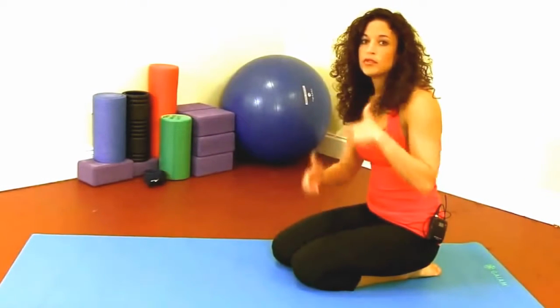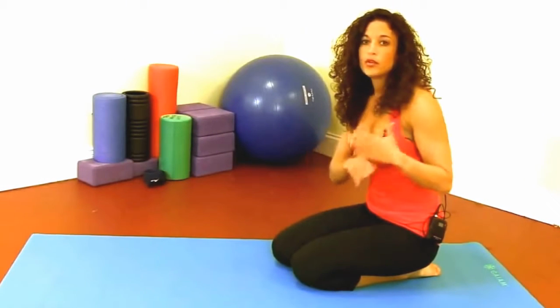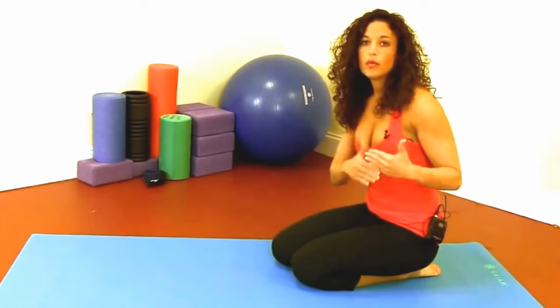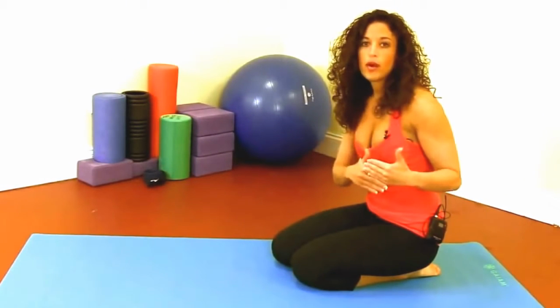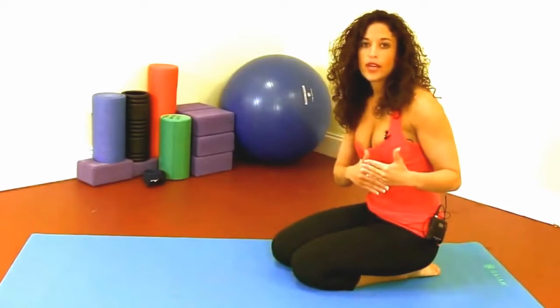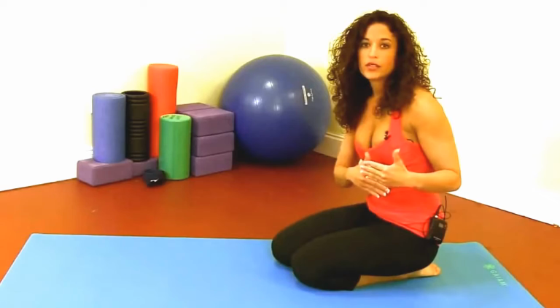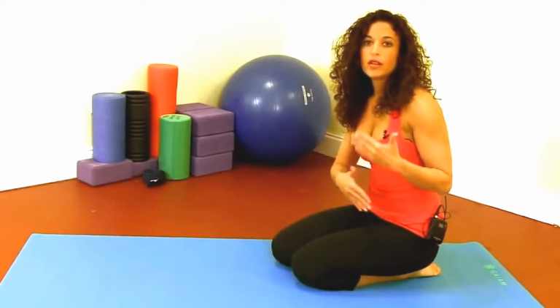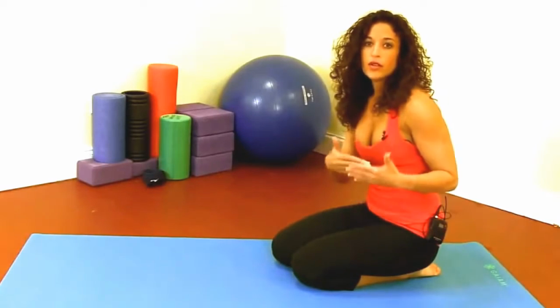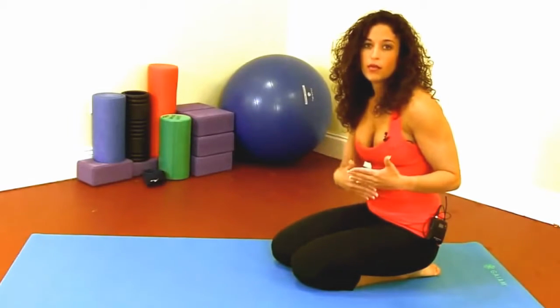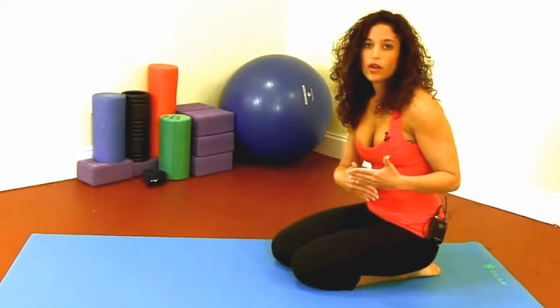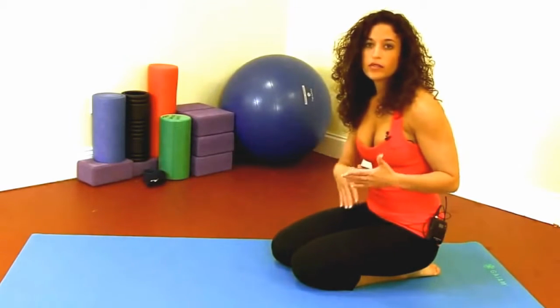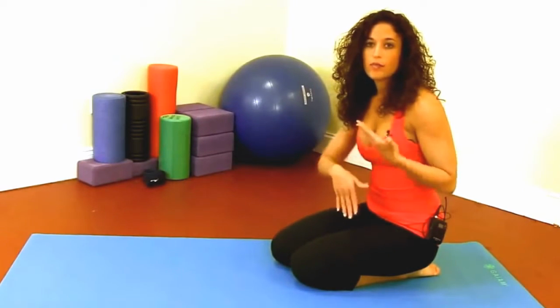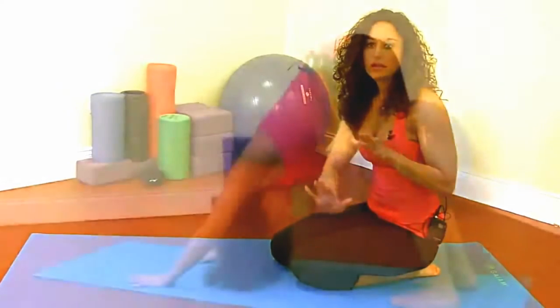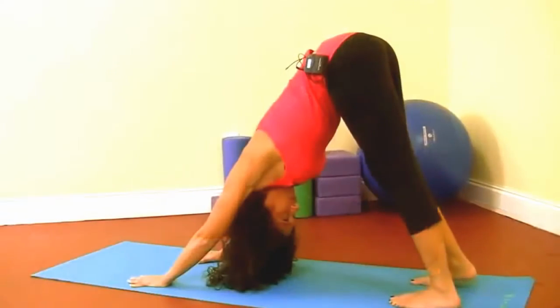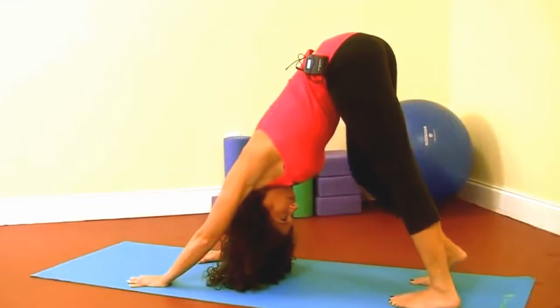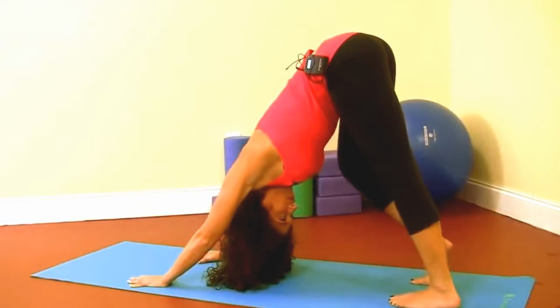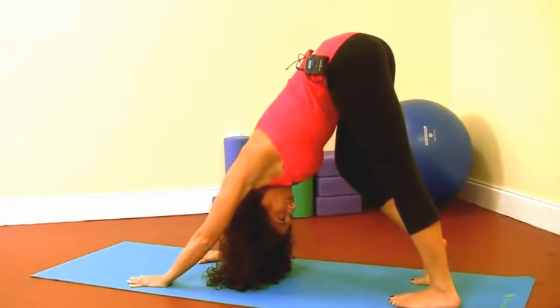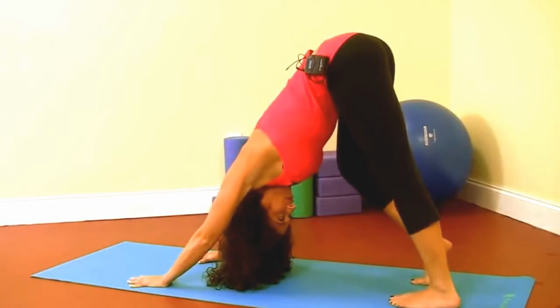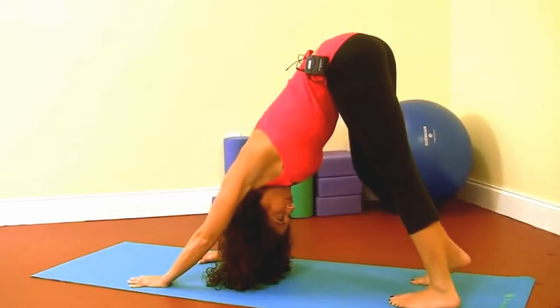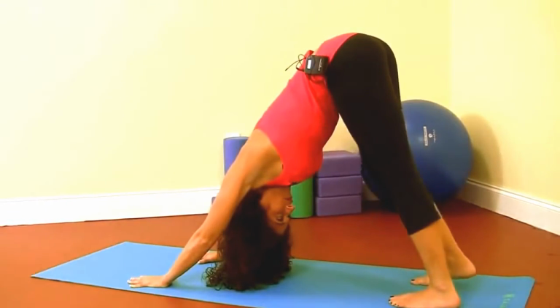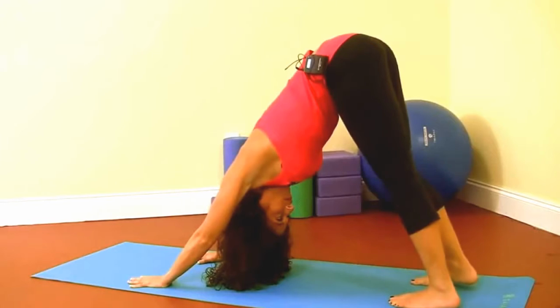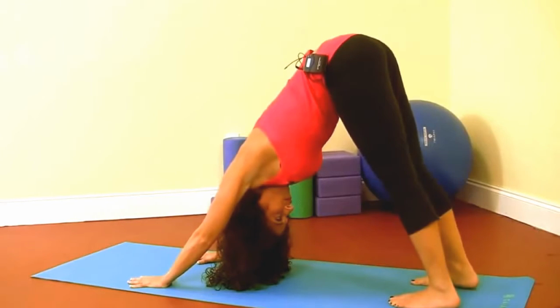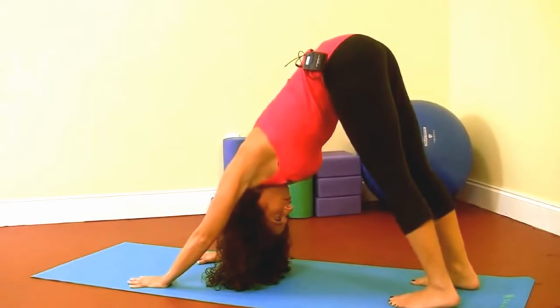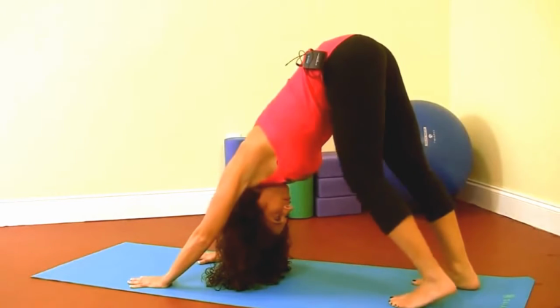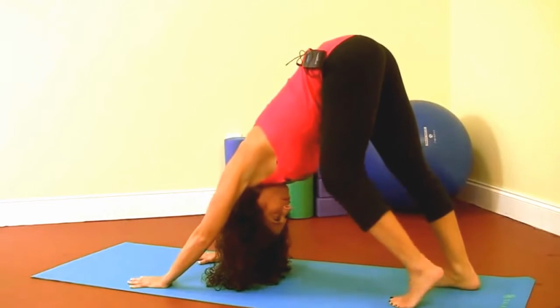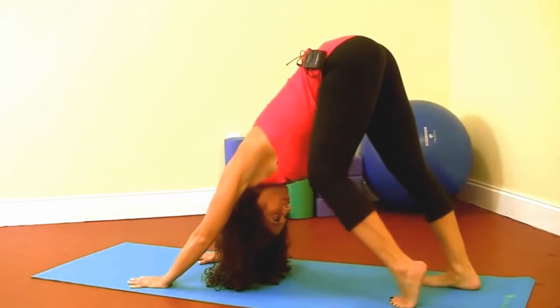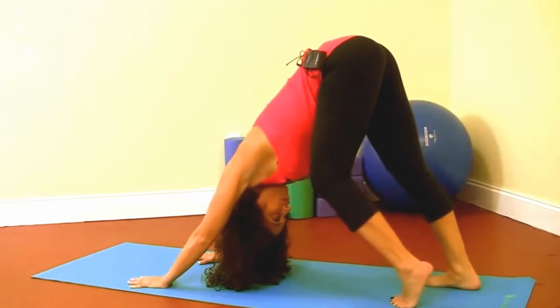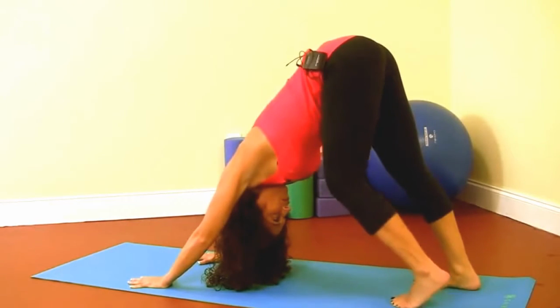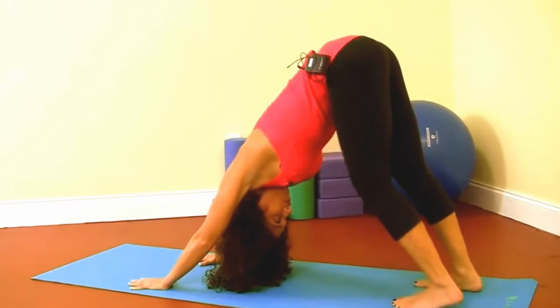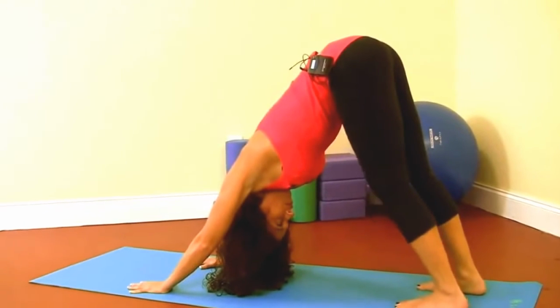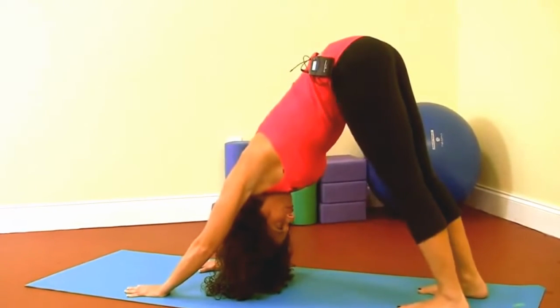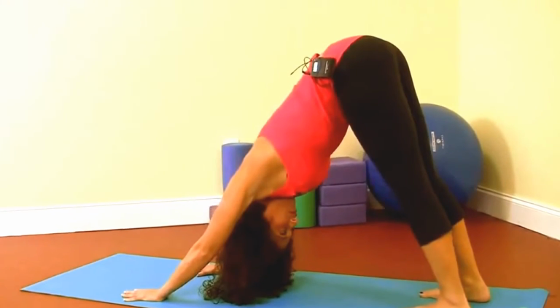I'm going to show you one more modification to Downward Dog, and this is pedaling the feet. So you're really getting the blood flow pumping into the calves and into the hamstrings.